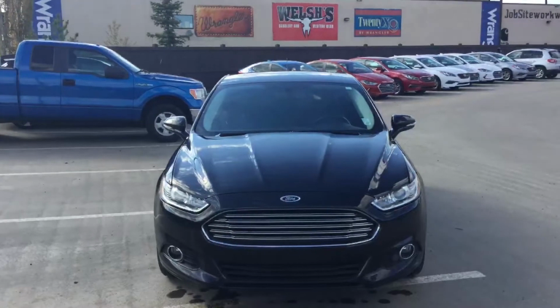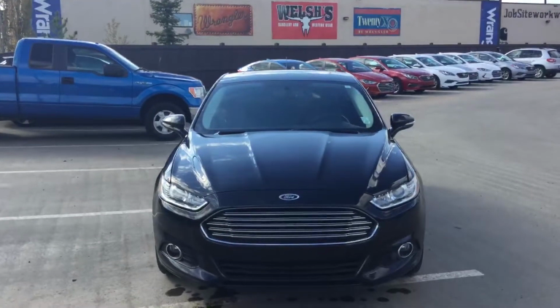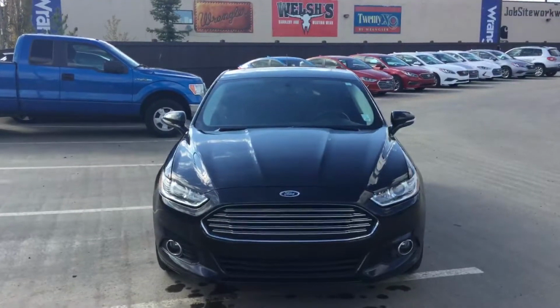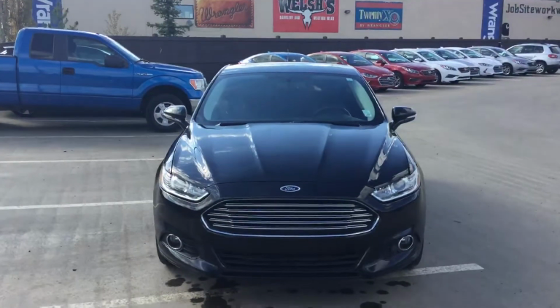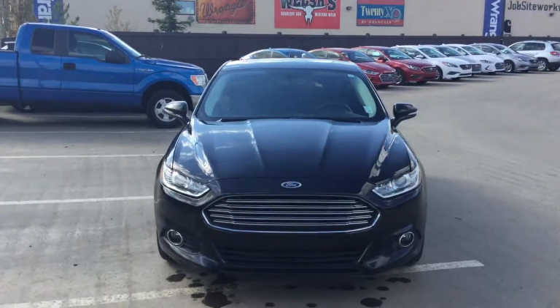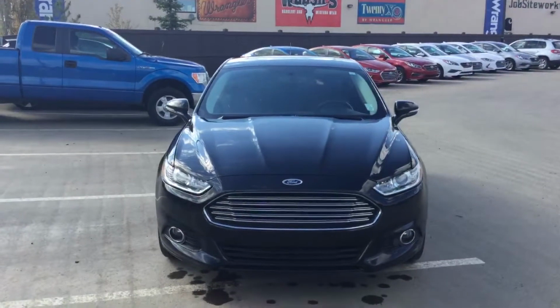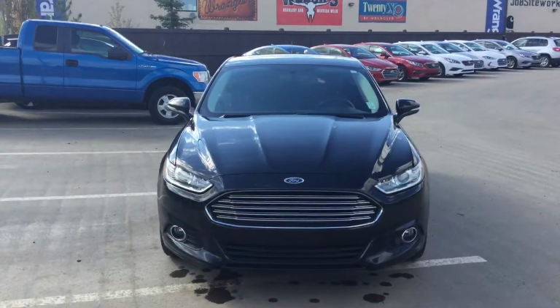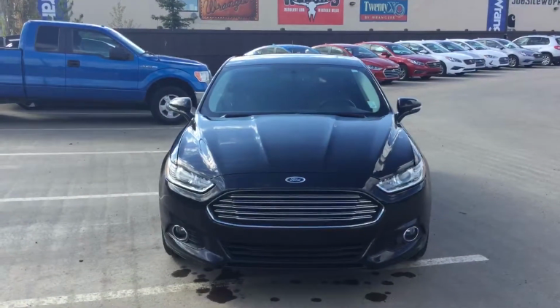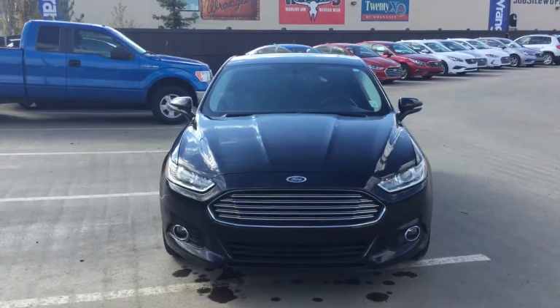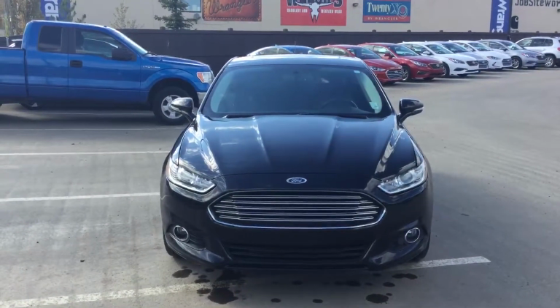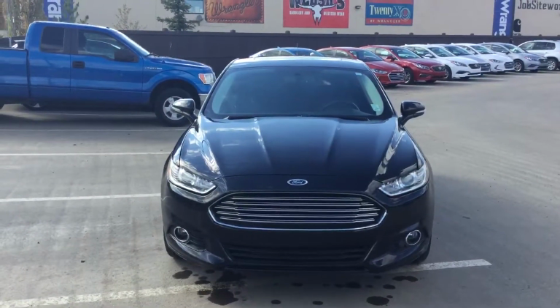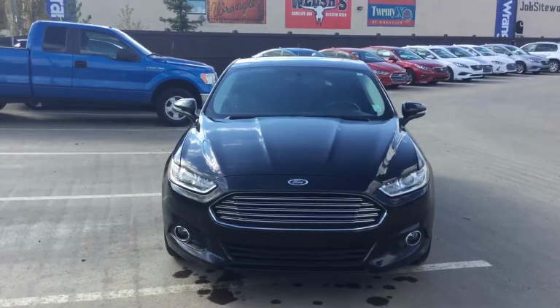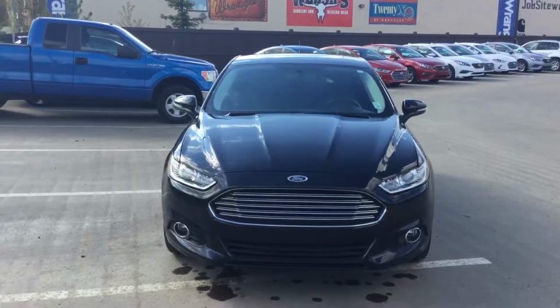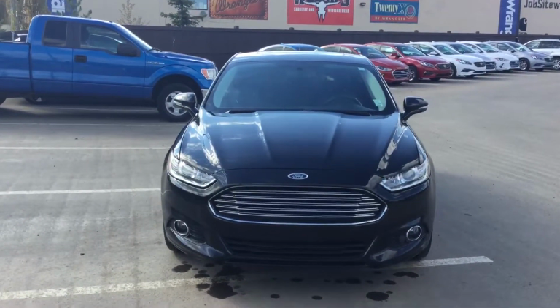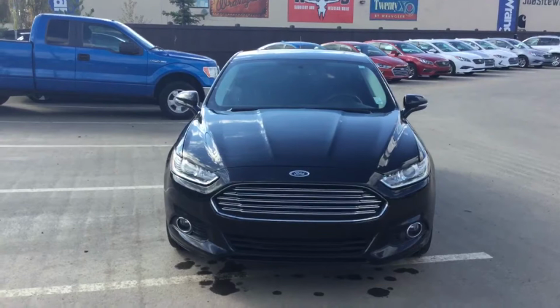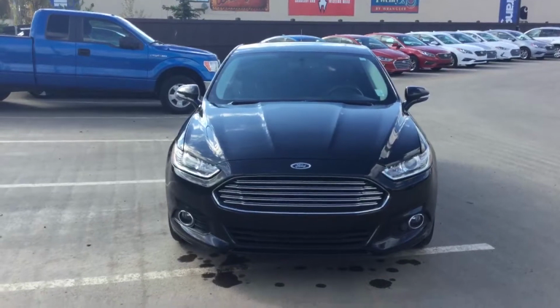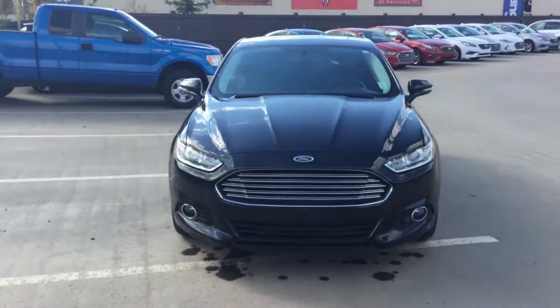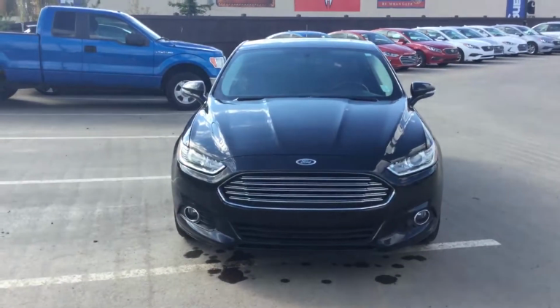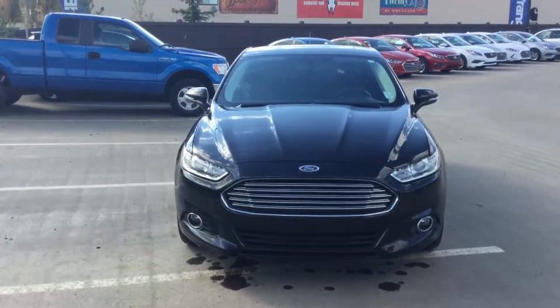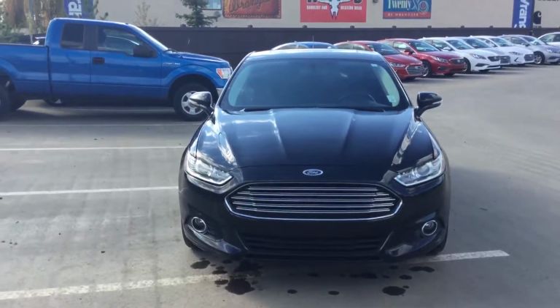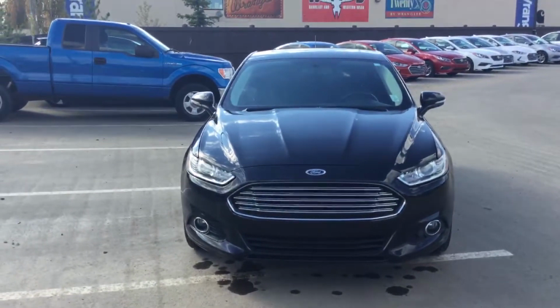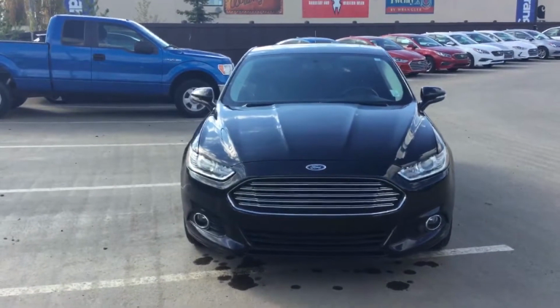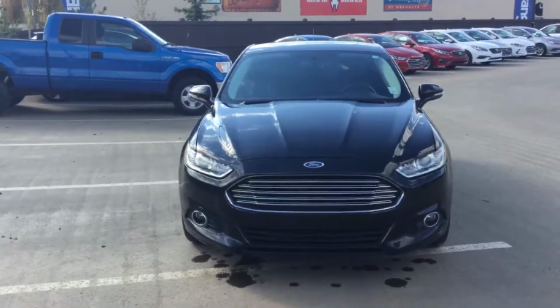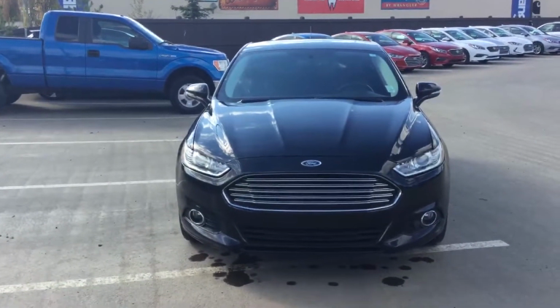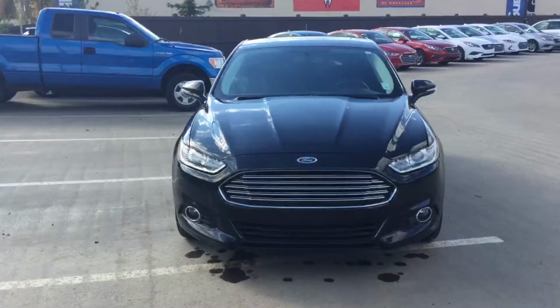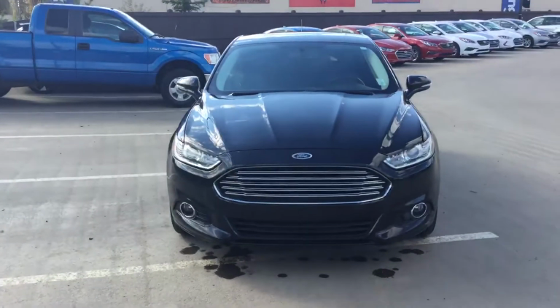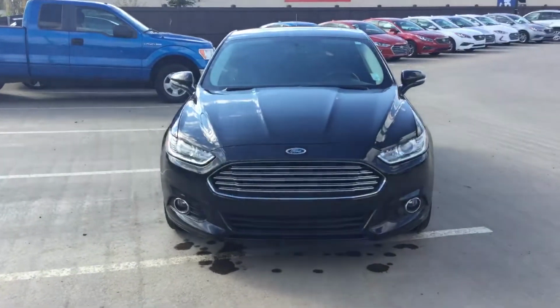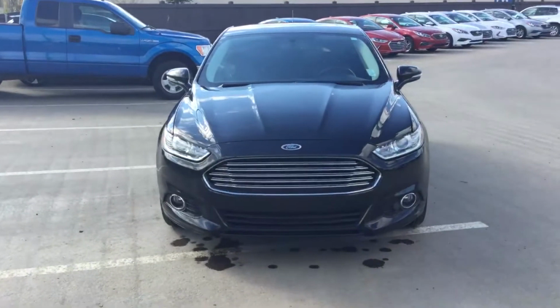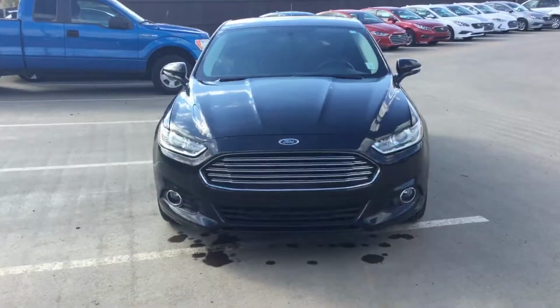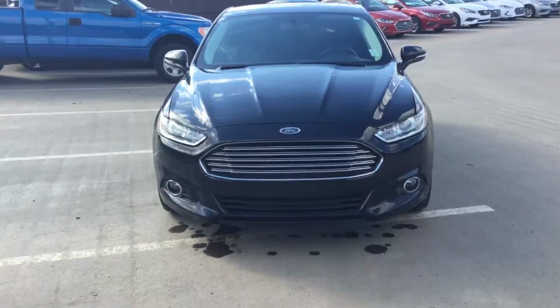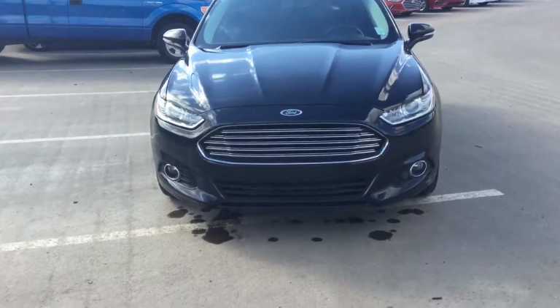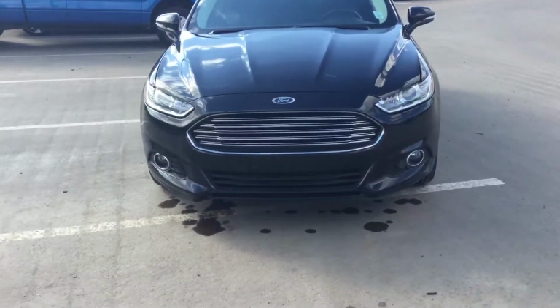Hi, this is Donna at River City Hyundai doing a quick video for the 2013 Ford Fusion you inquired about.